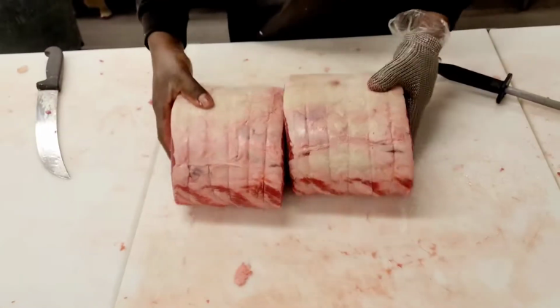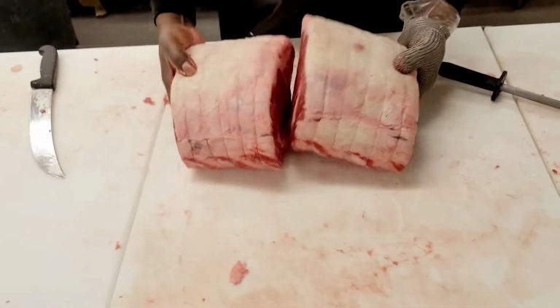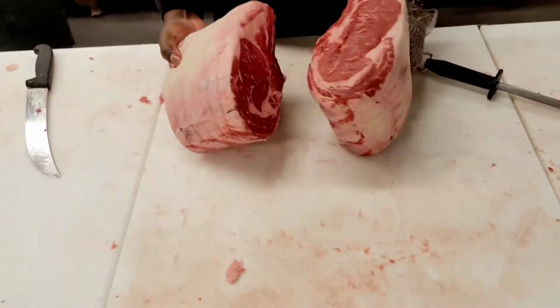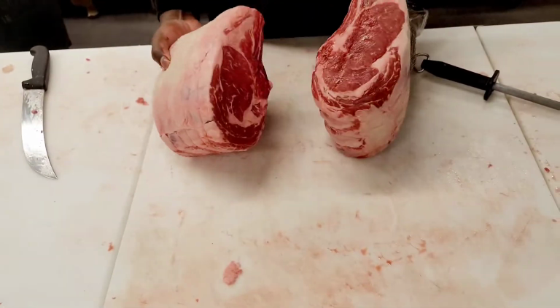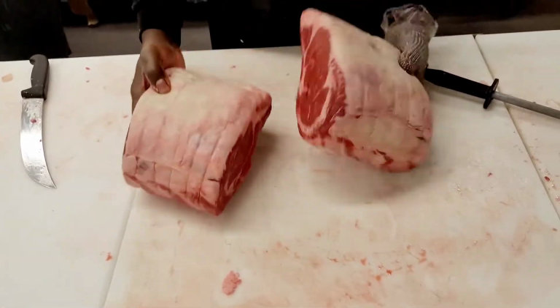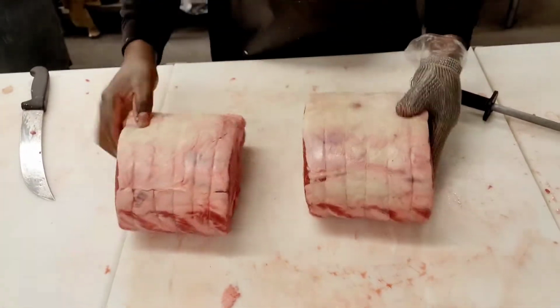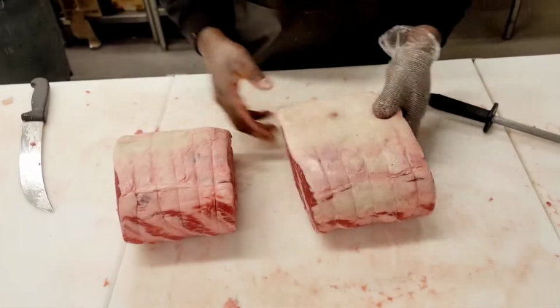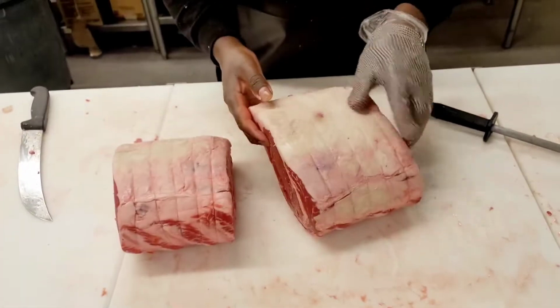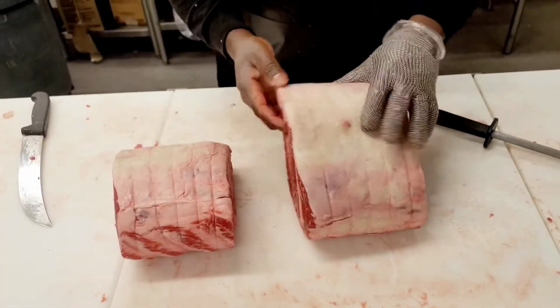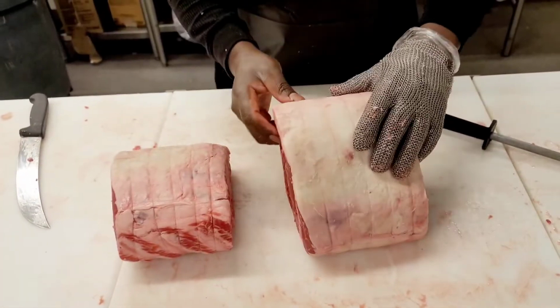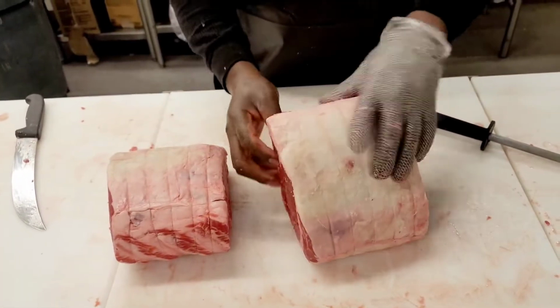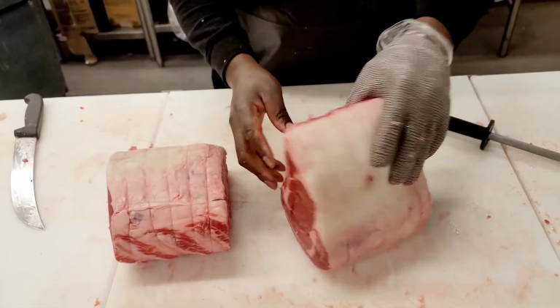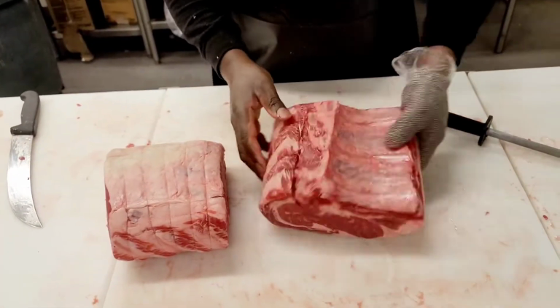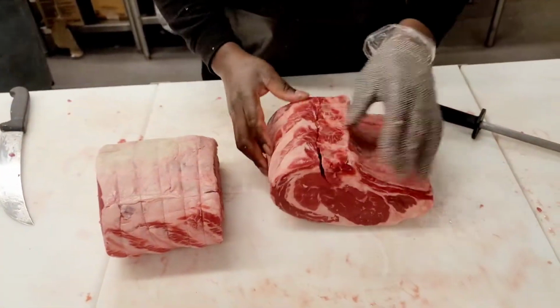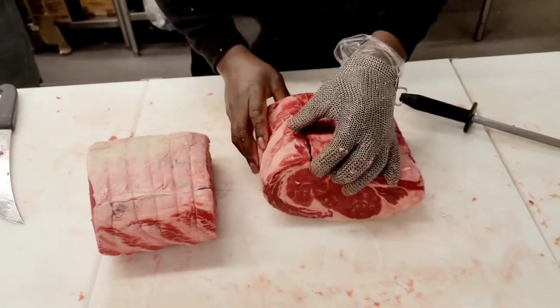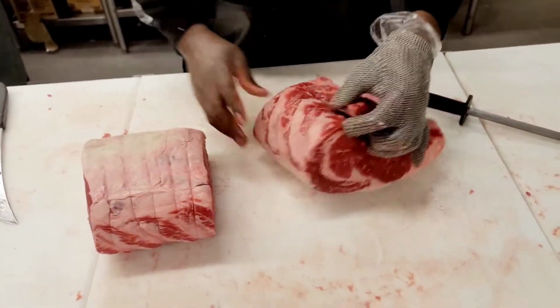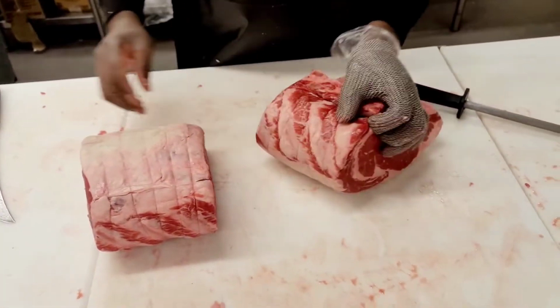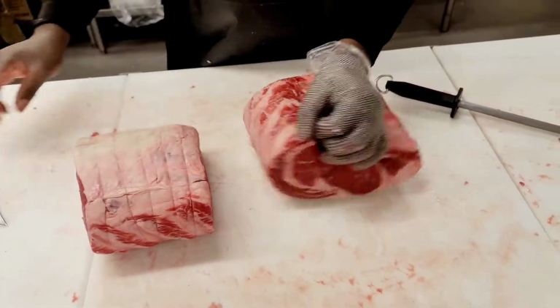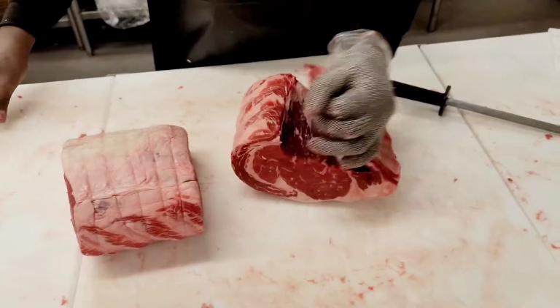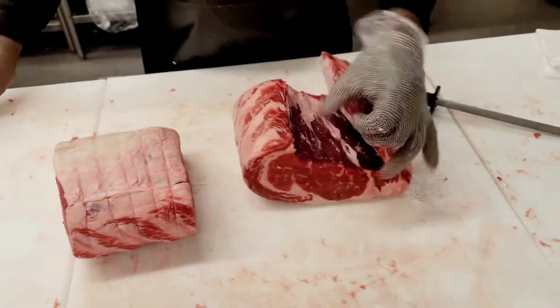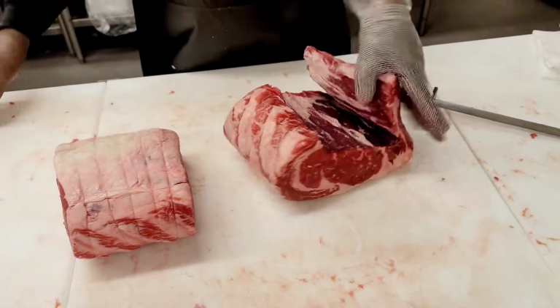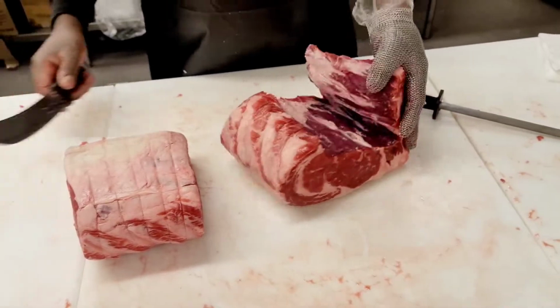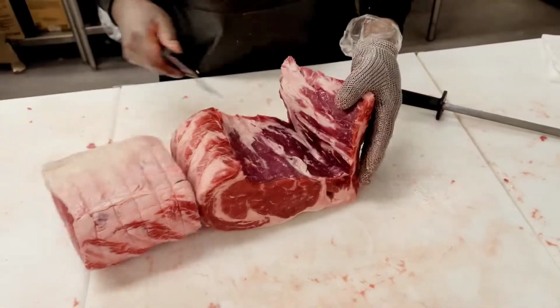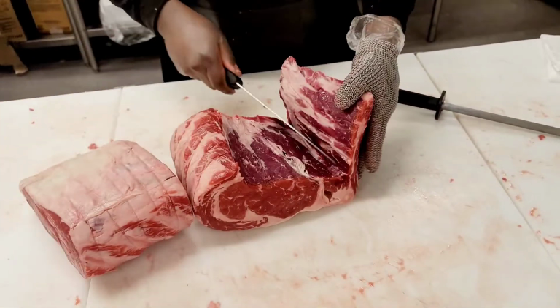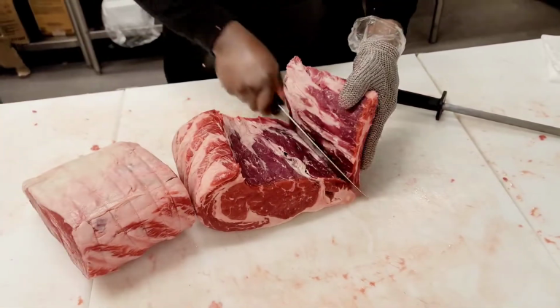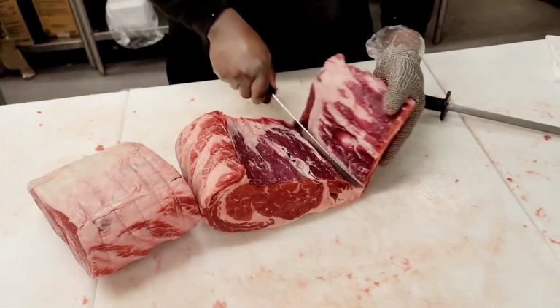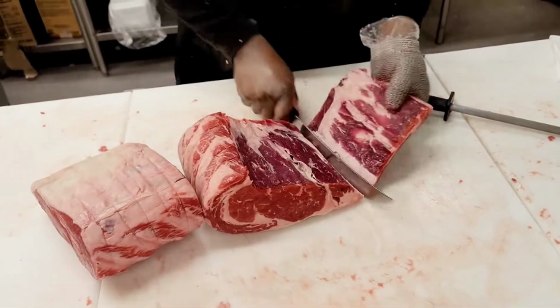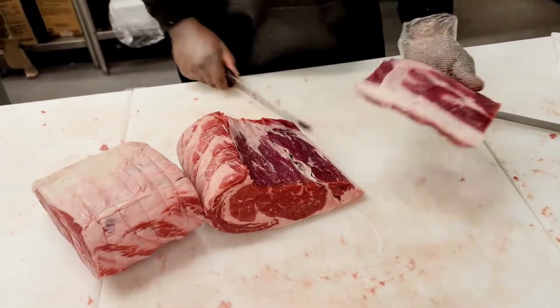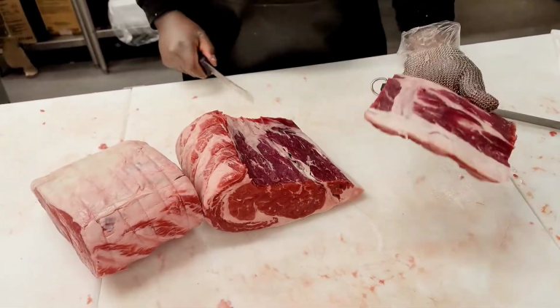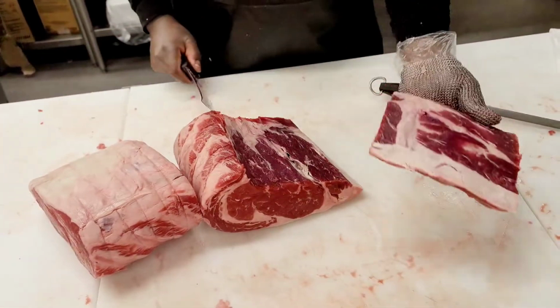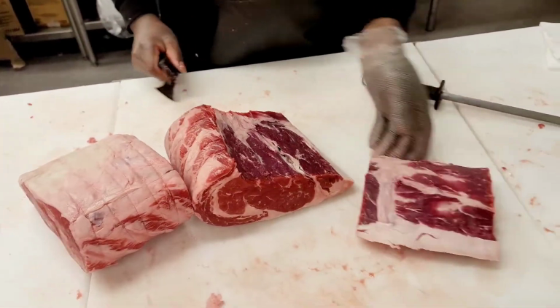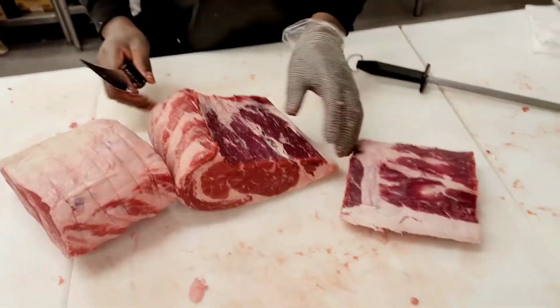Welcome back to the channel. Today we're going to show you how to break down two rib rolls — two bone-in rib rolls — and how to break them down to save a lot of money.